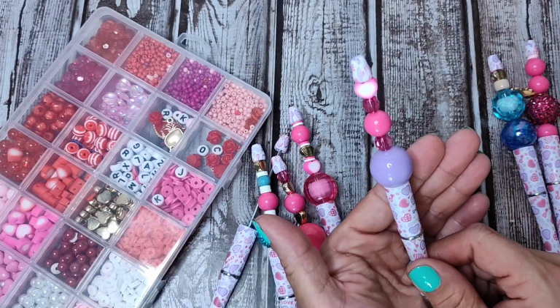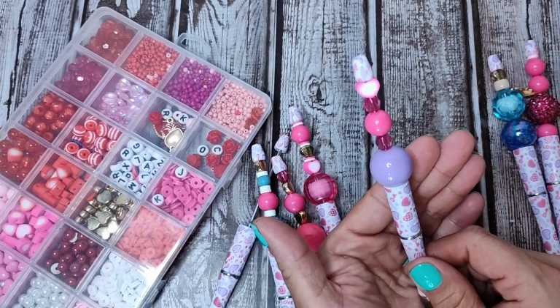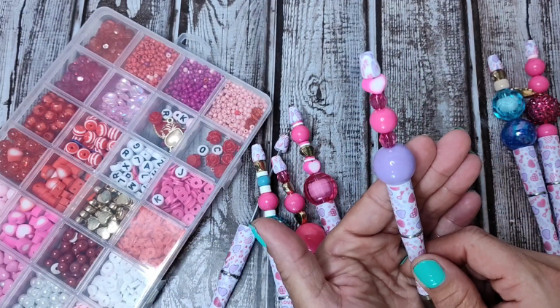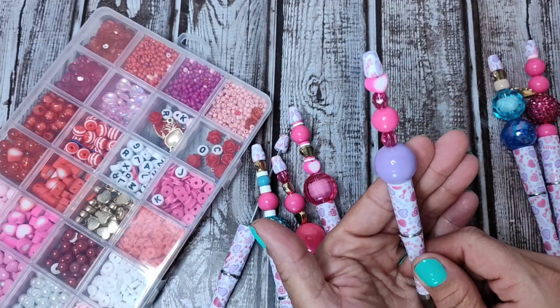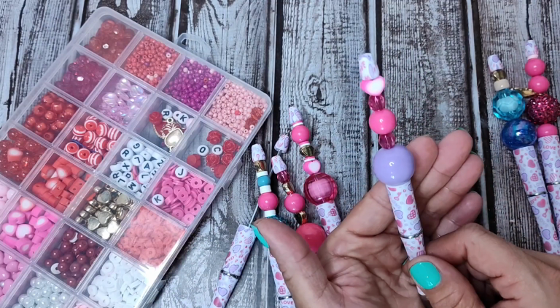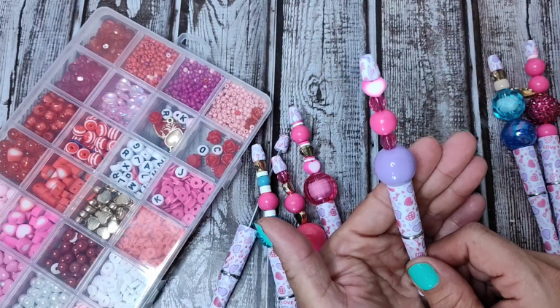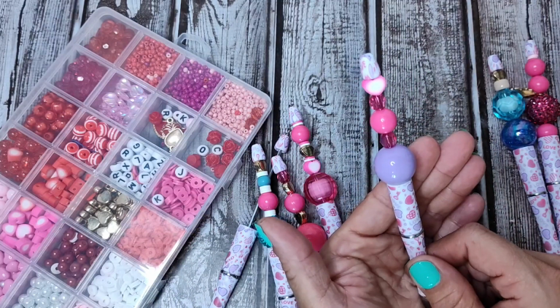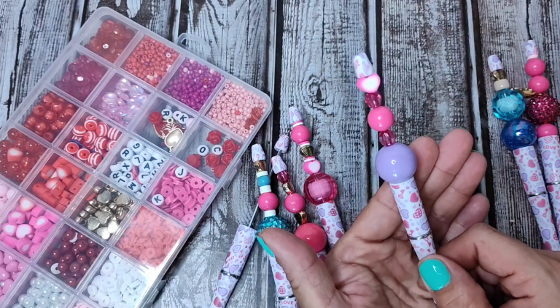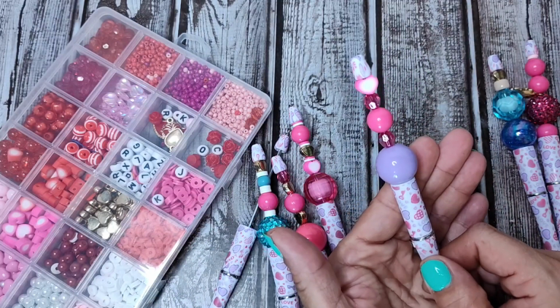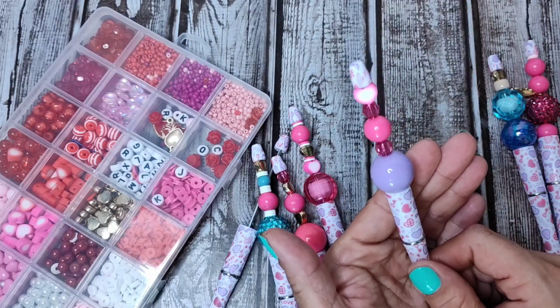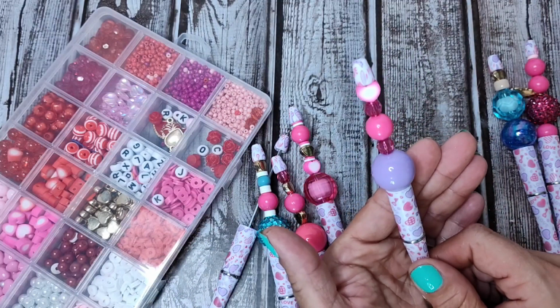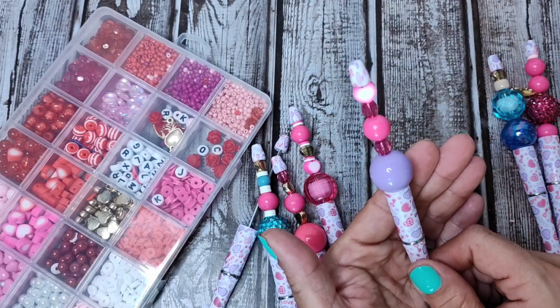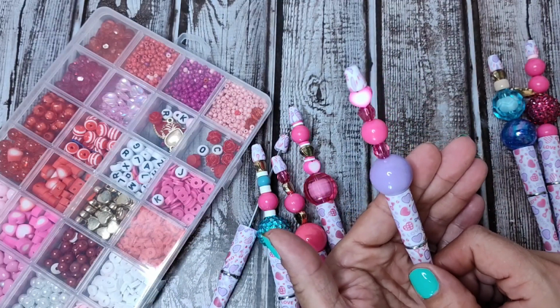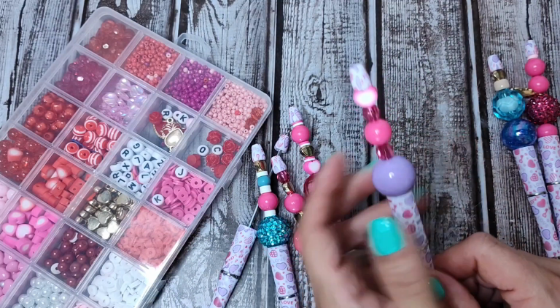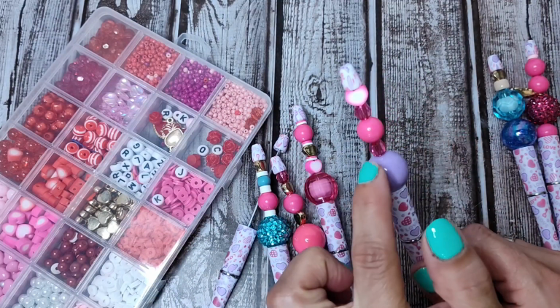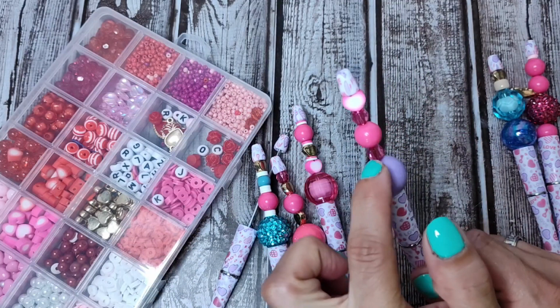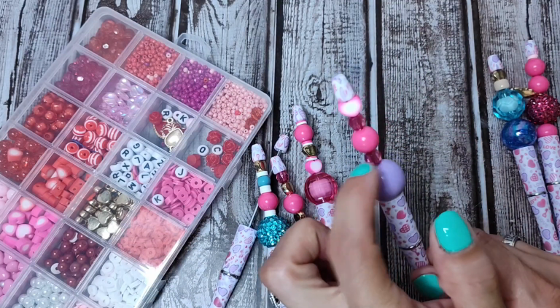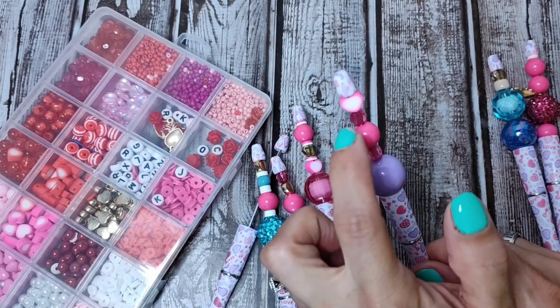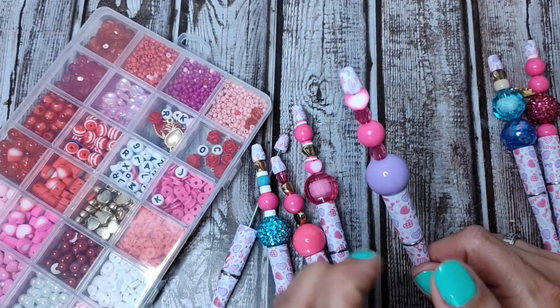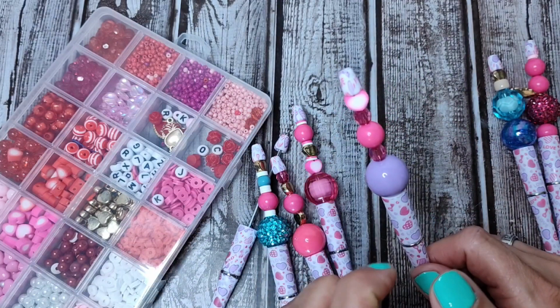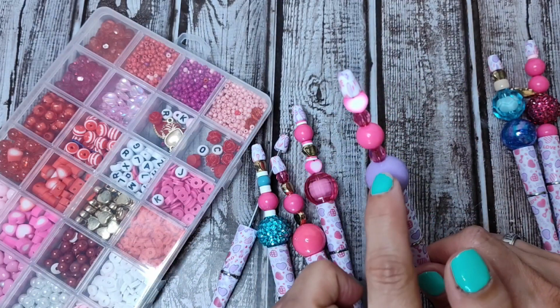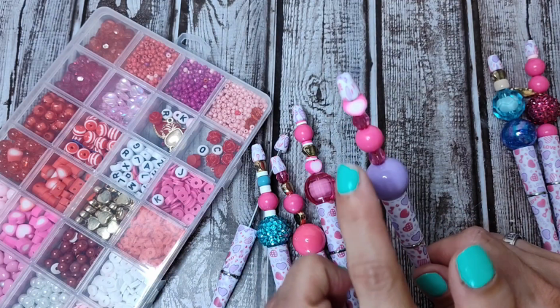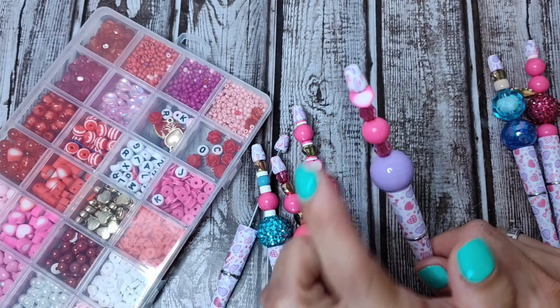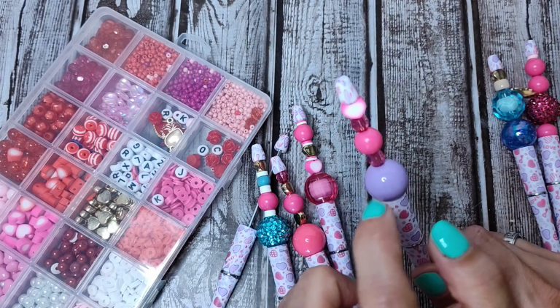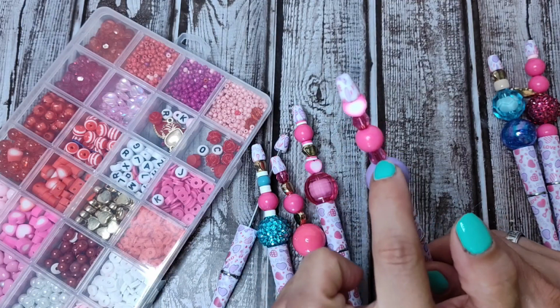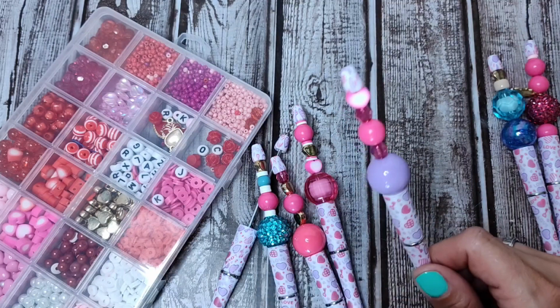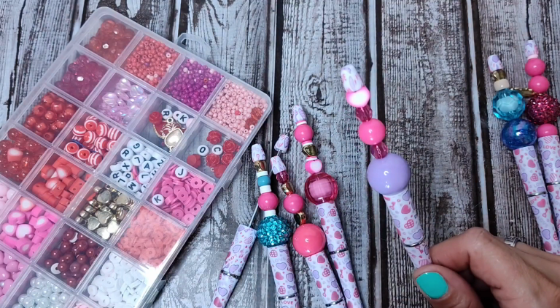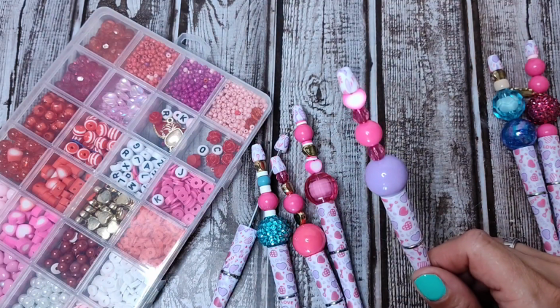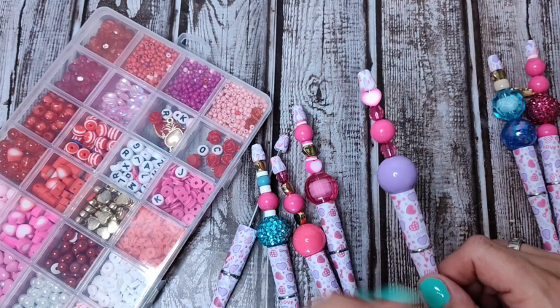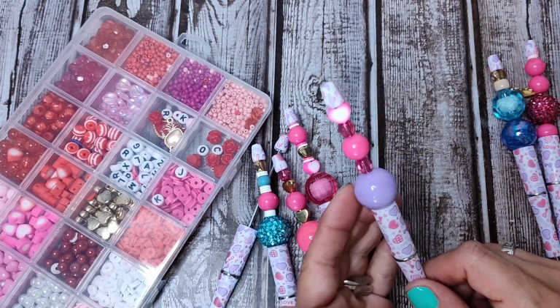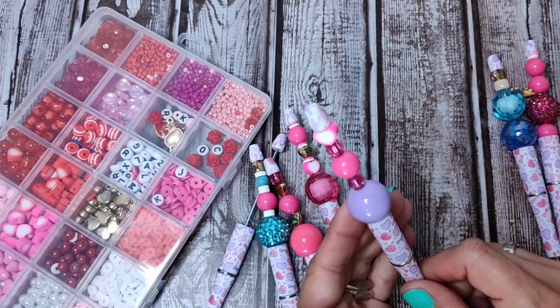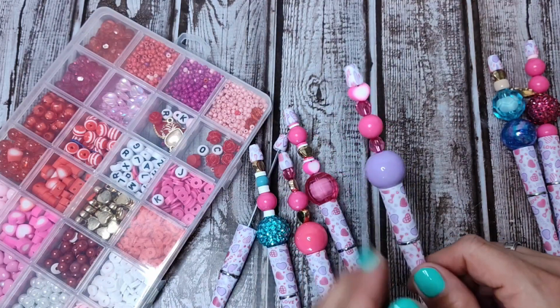And then I did this one. Super cute. I love these pink clear see-through ones. Such a fun shape.